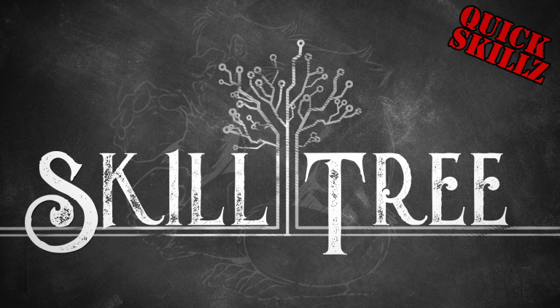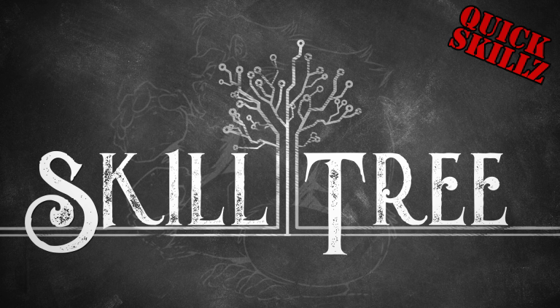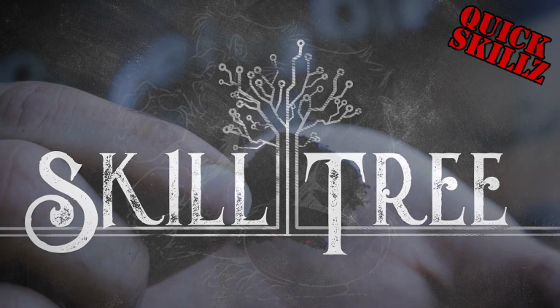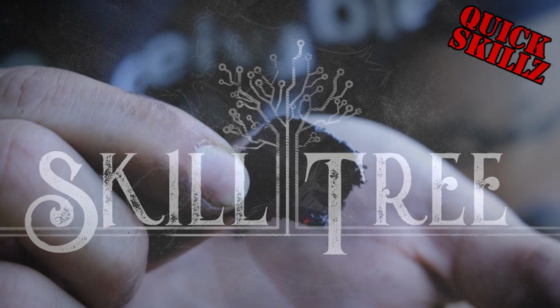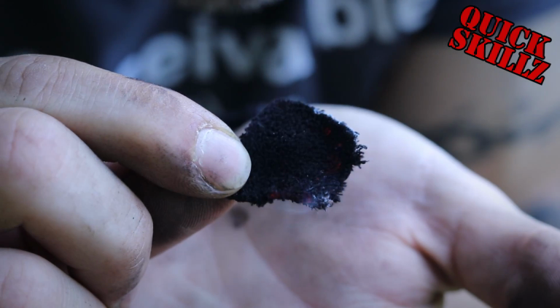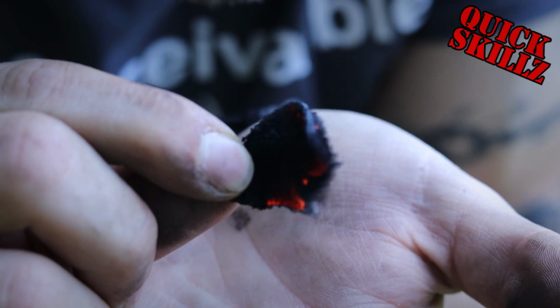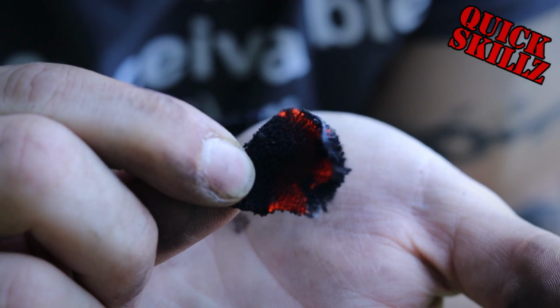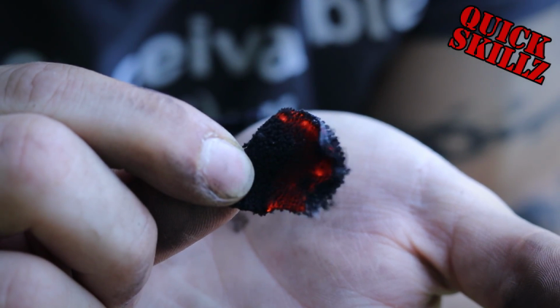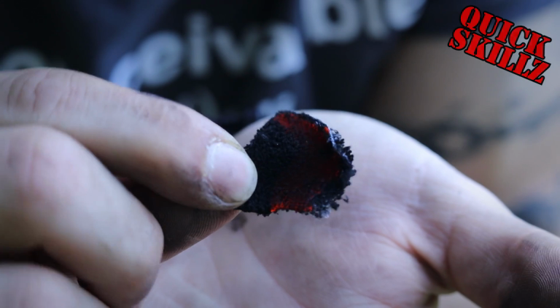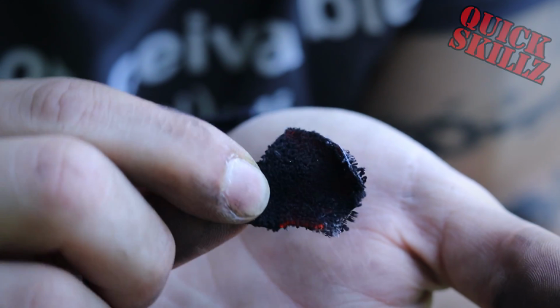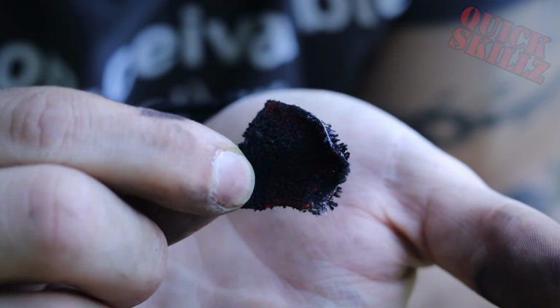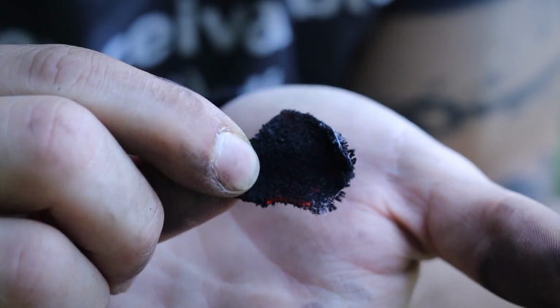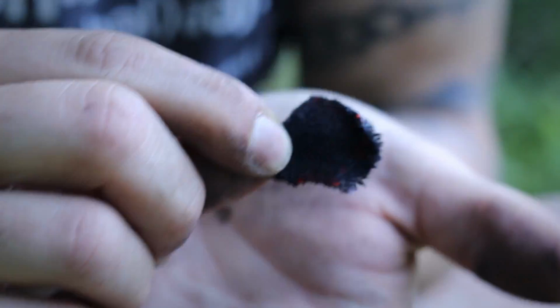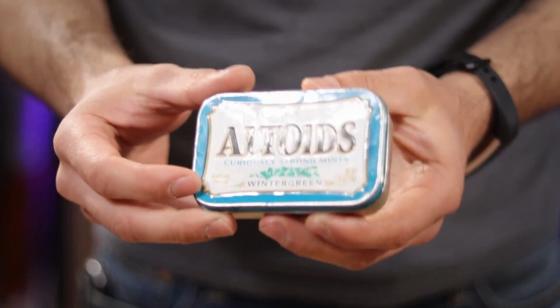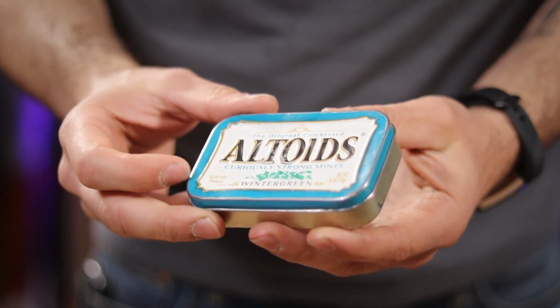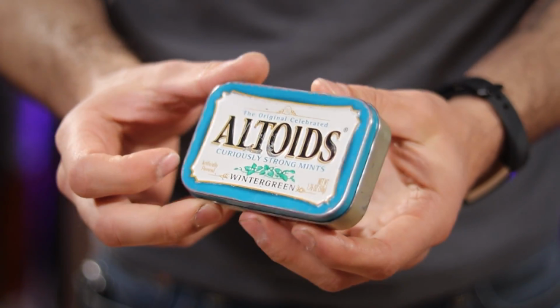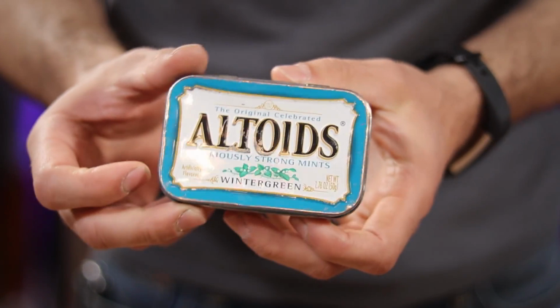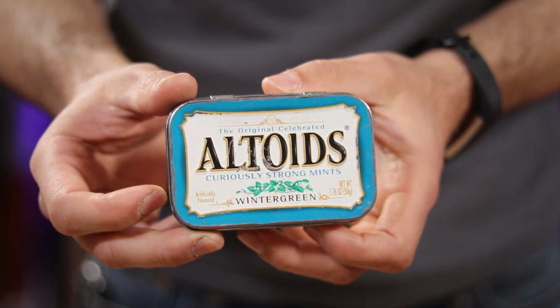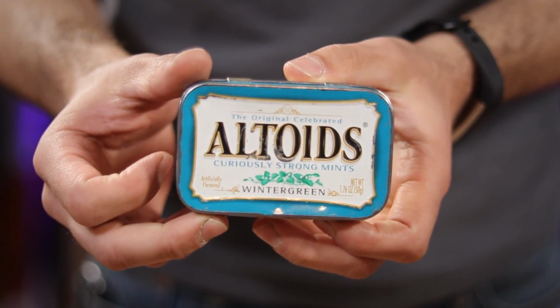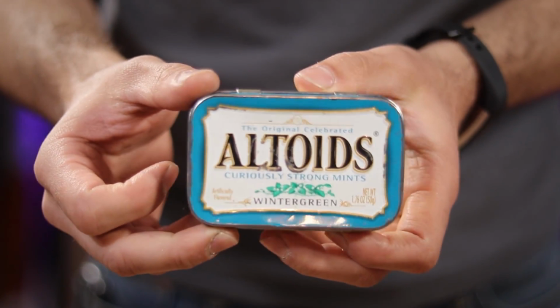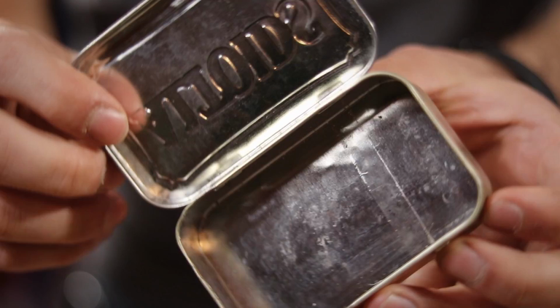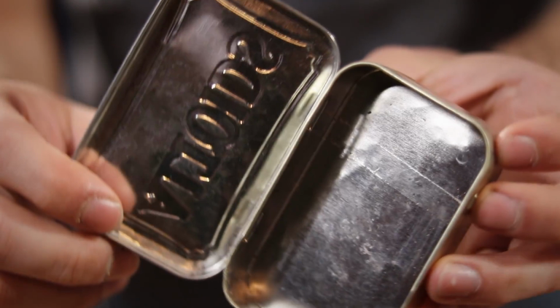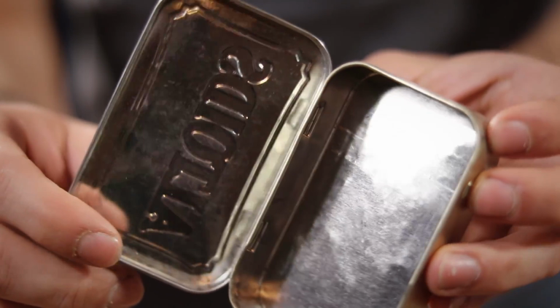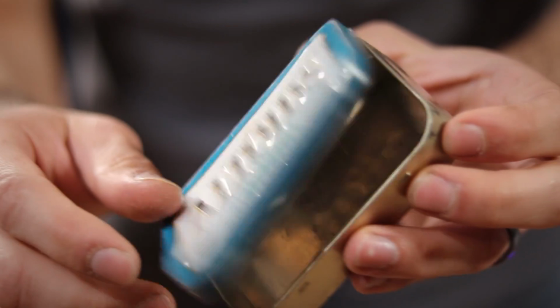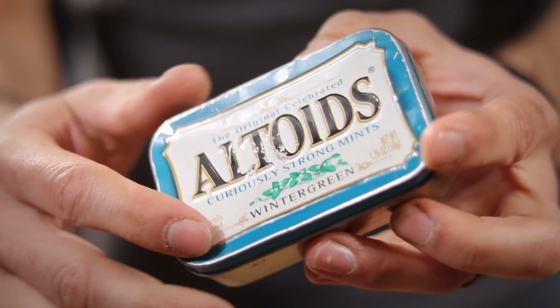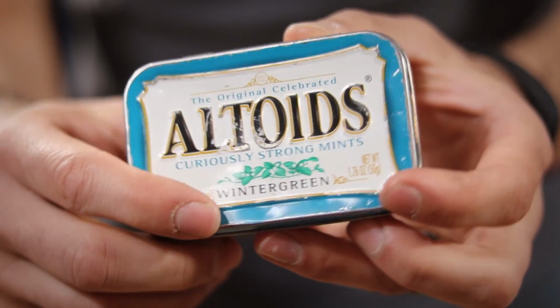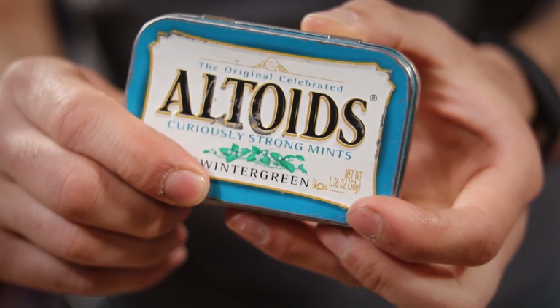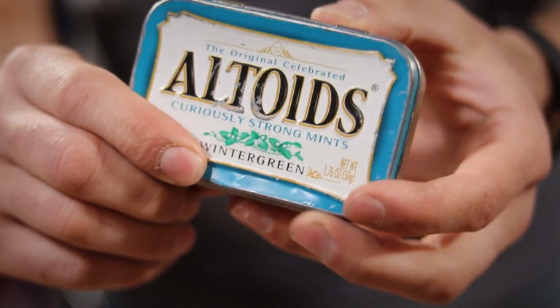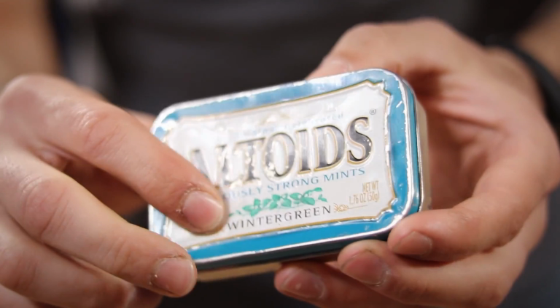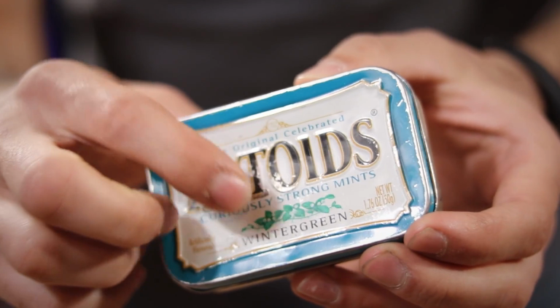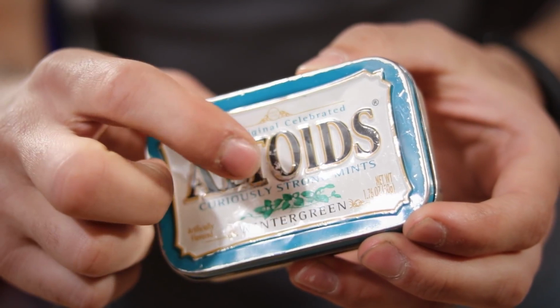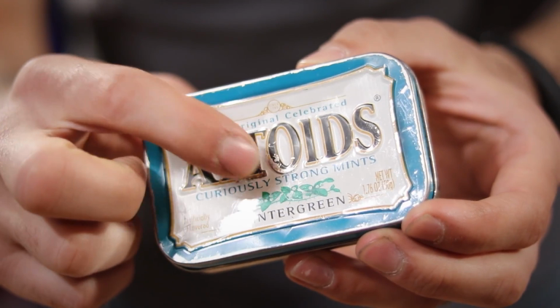In this episode we're gonna be making some of this super useful char cloth. To do this we'll be using this empty mint tin. The only adjustment that really even needs to be made to it is just a small hole in the middle of the lid.